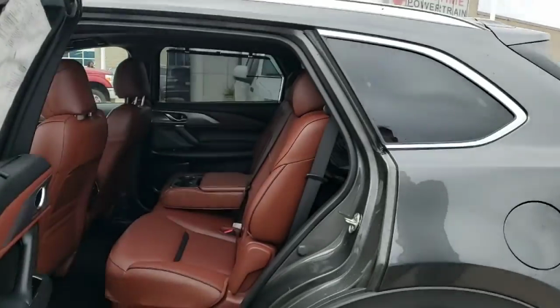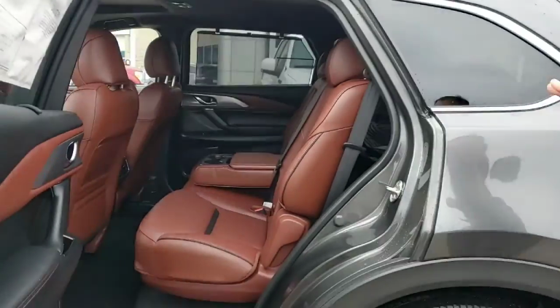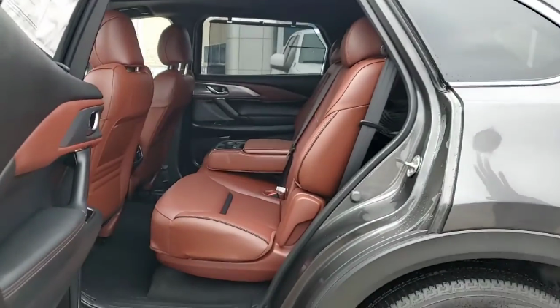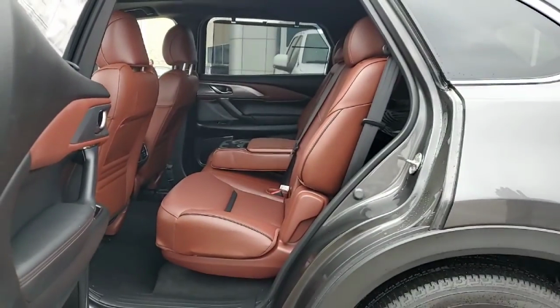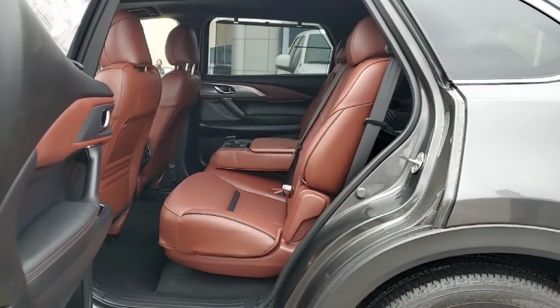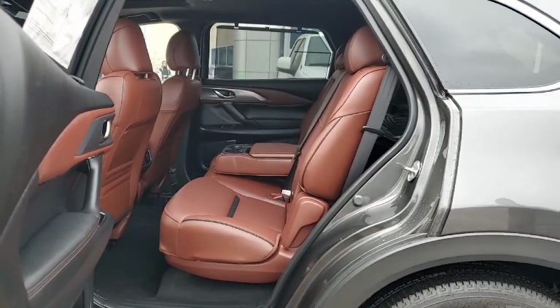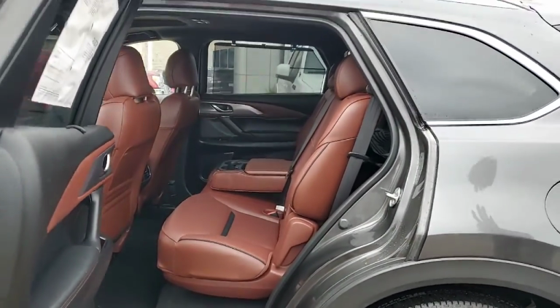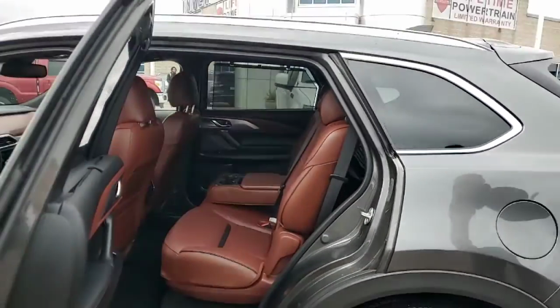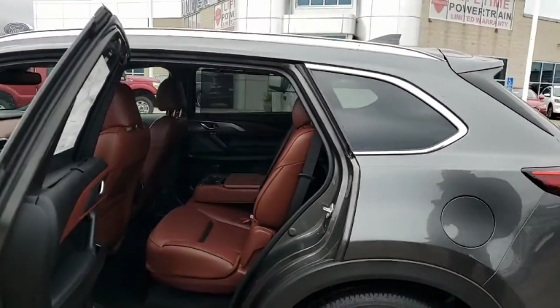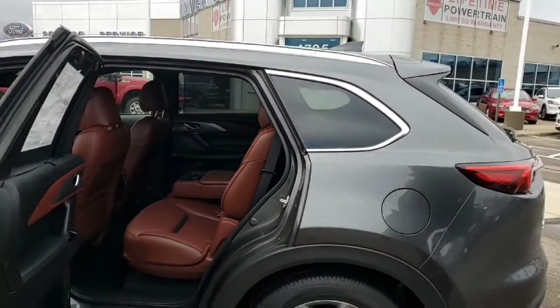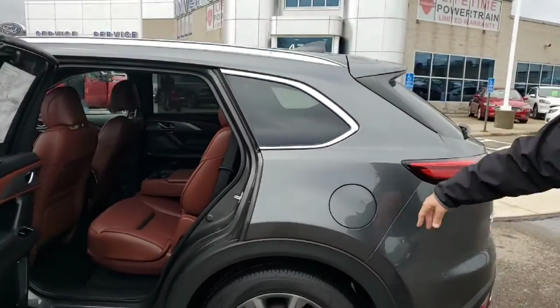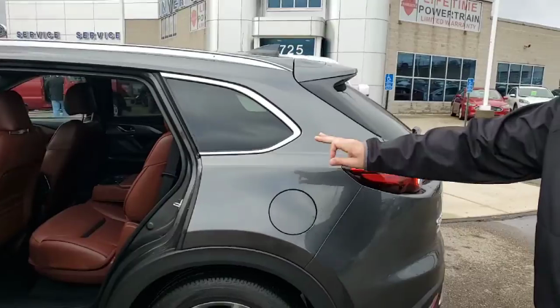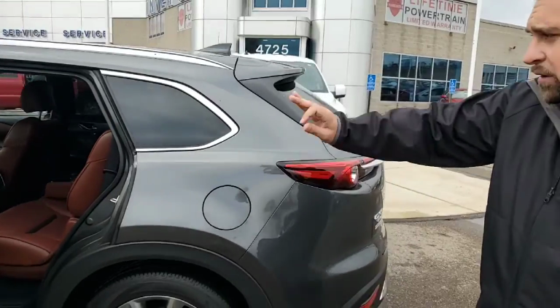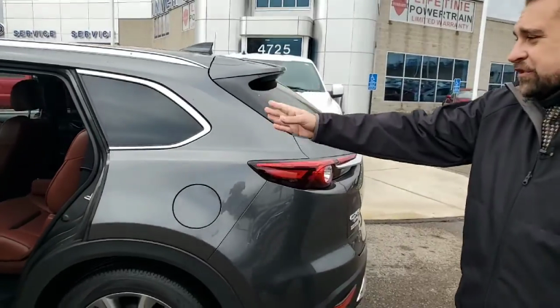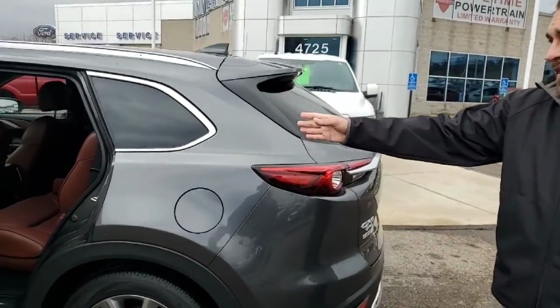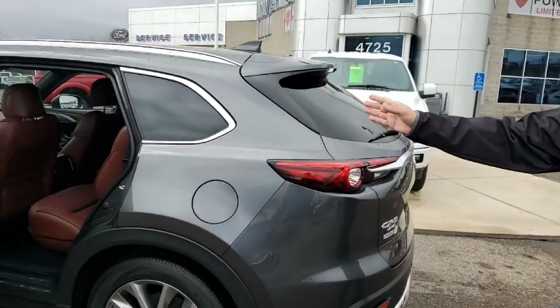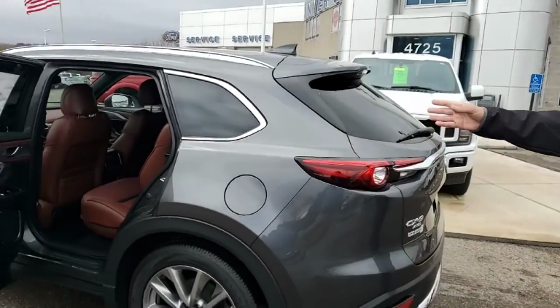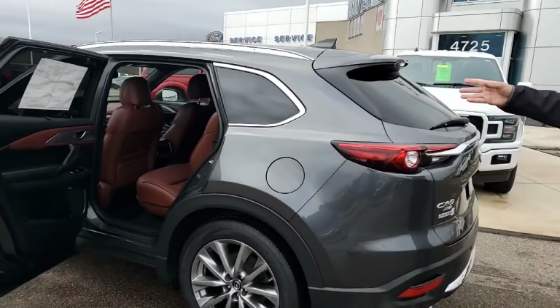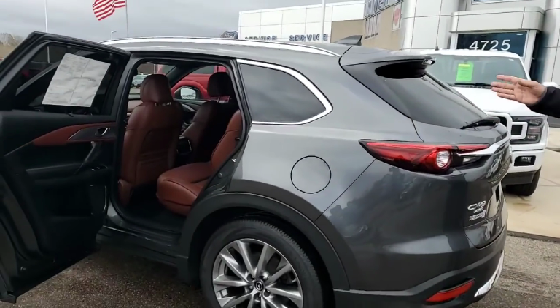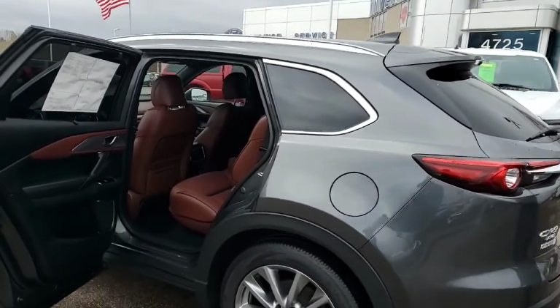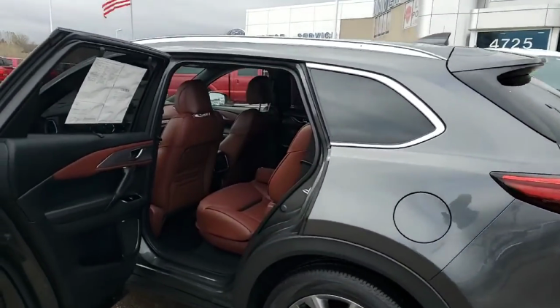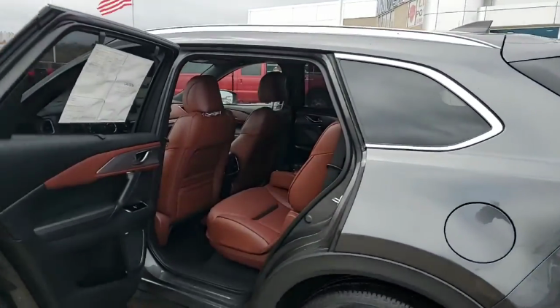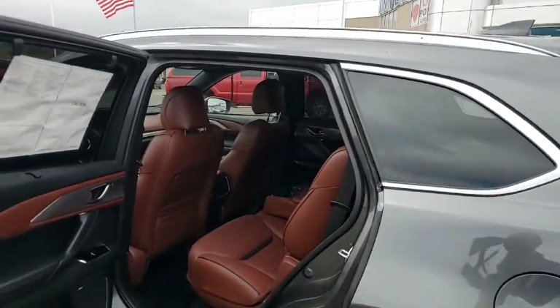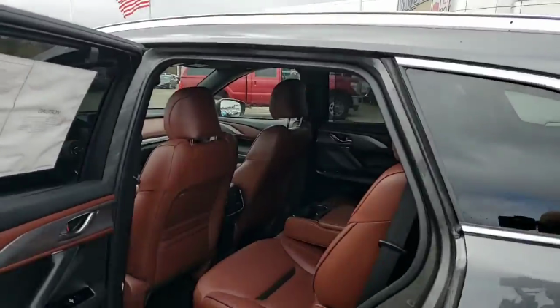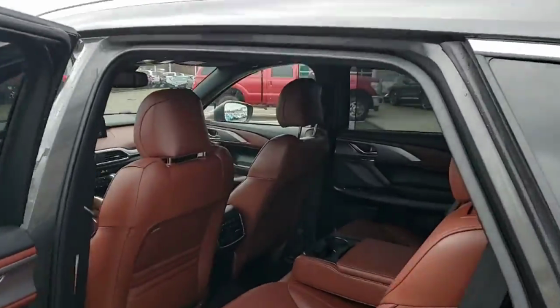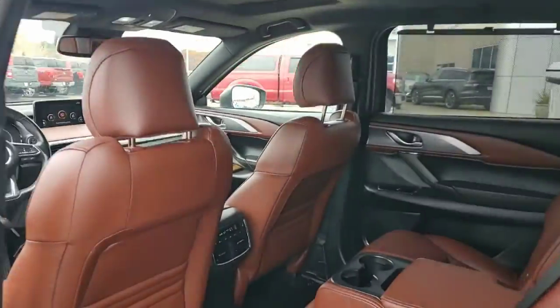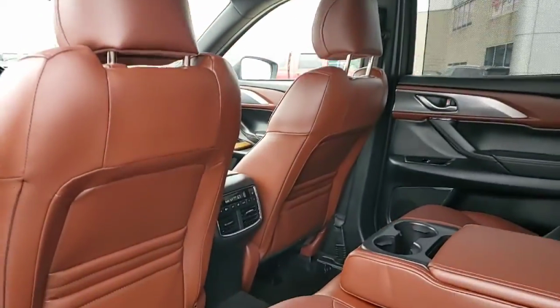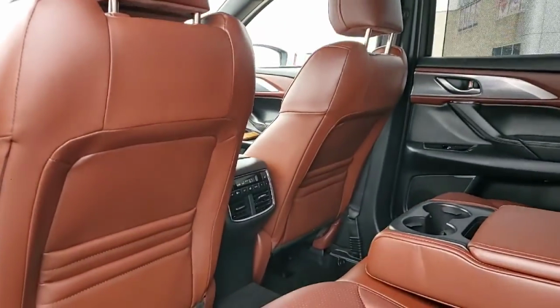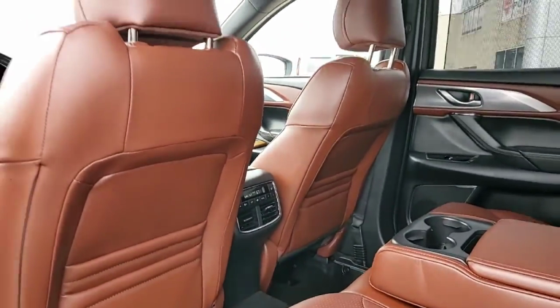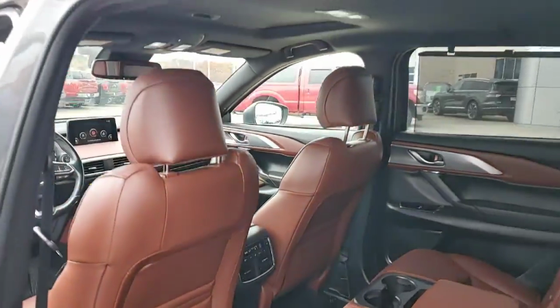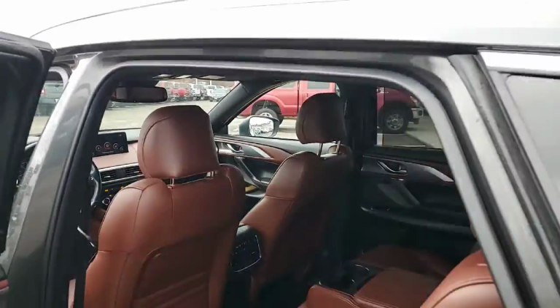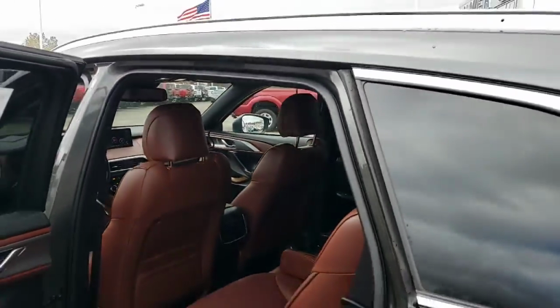Bench seating for the middle so you can fit numerous different passengers in there. You can also see that the center stack allows you to control the air conditioning and the heat, so your passengers can actually control the temperature for themselves.